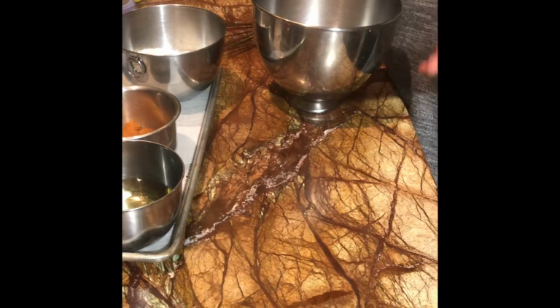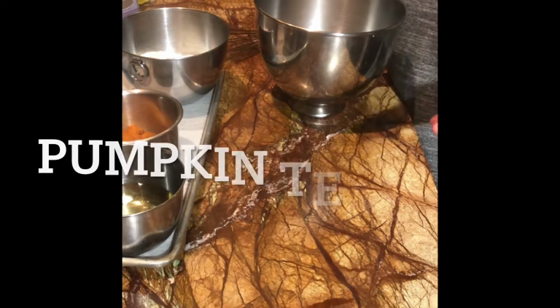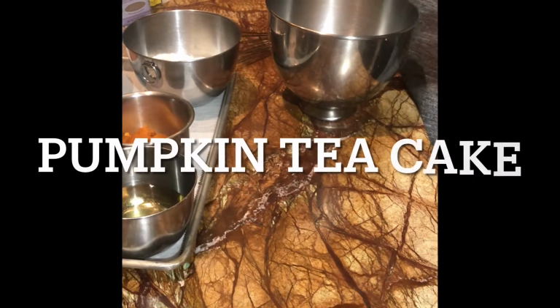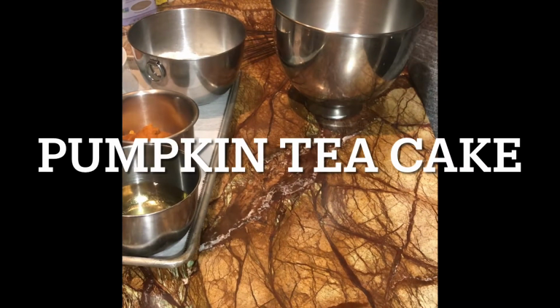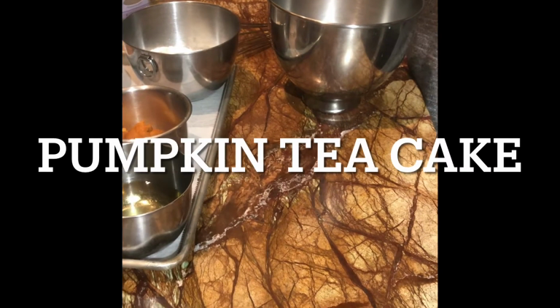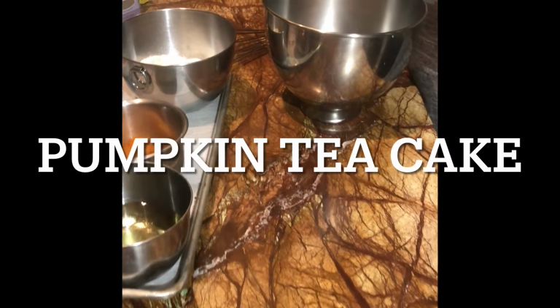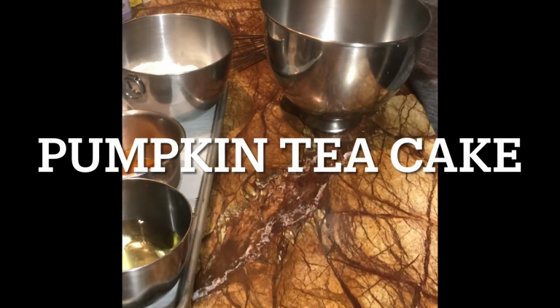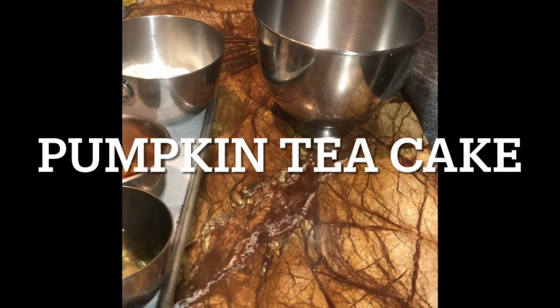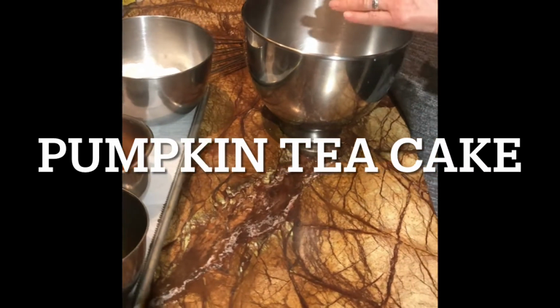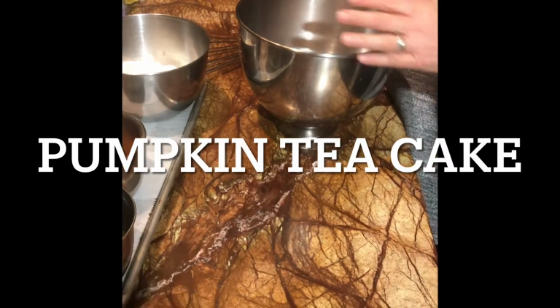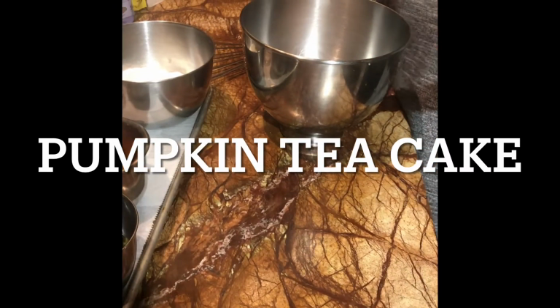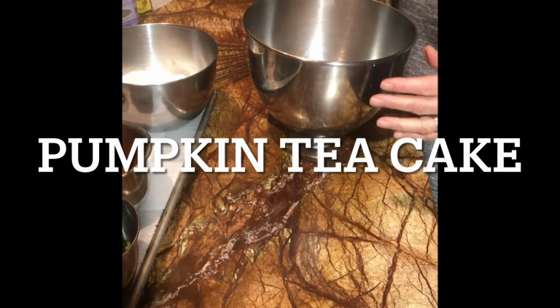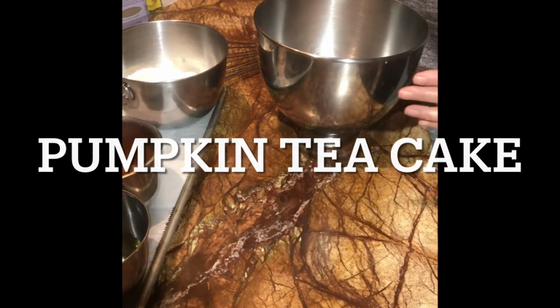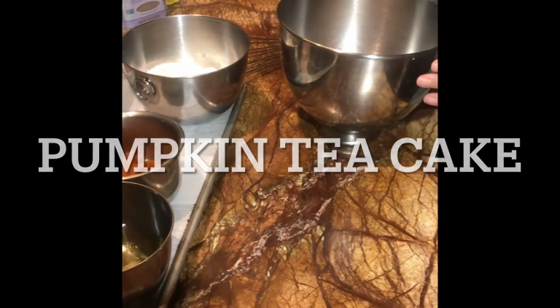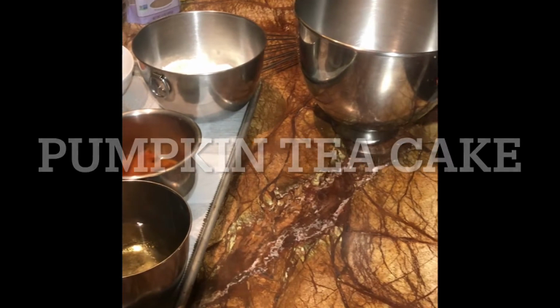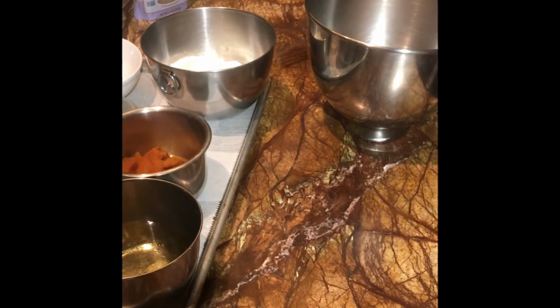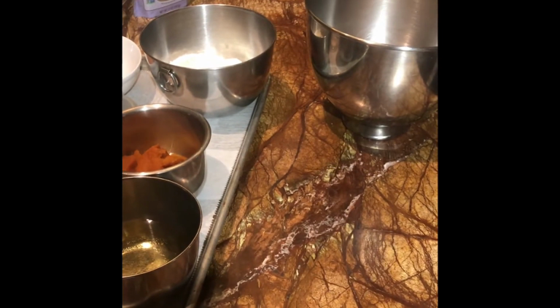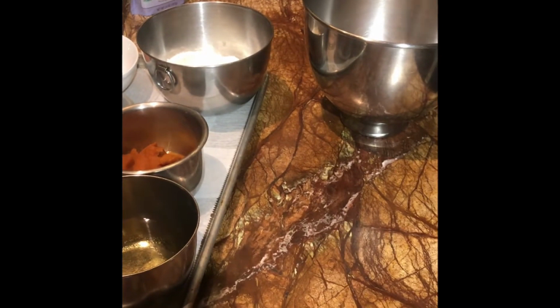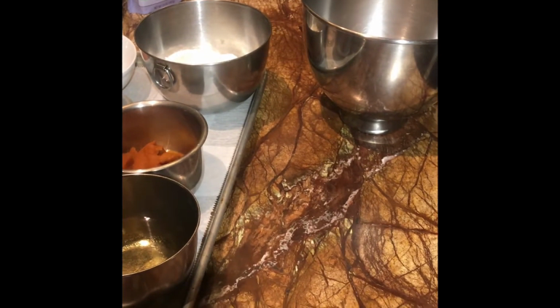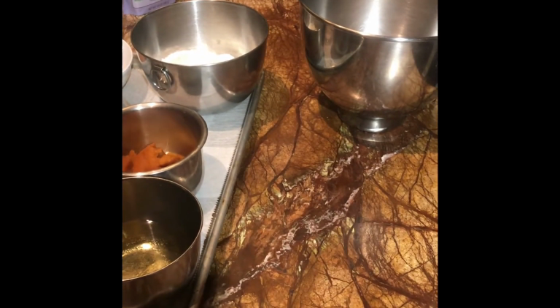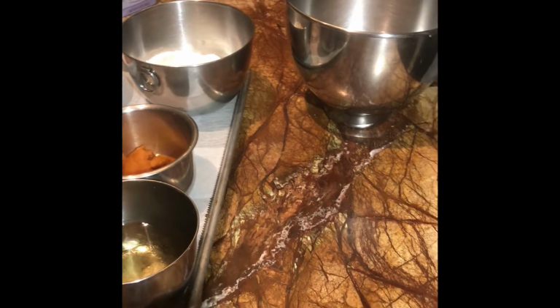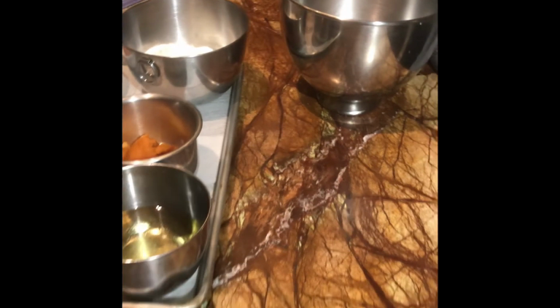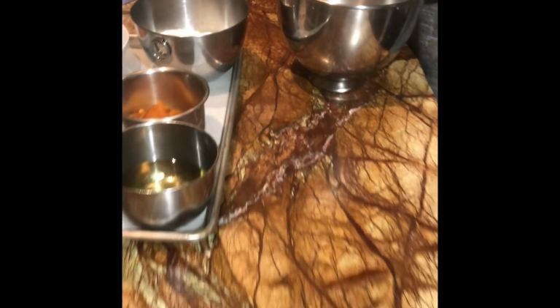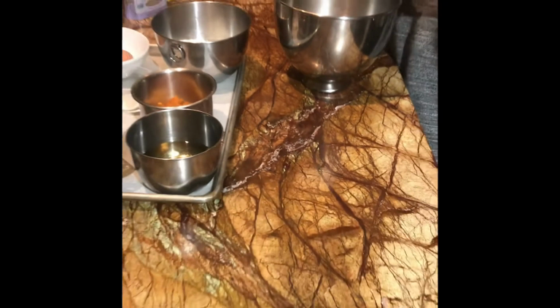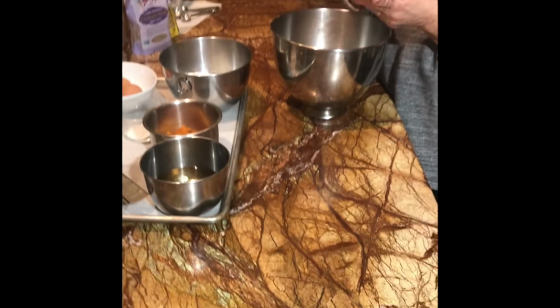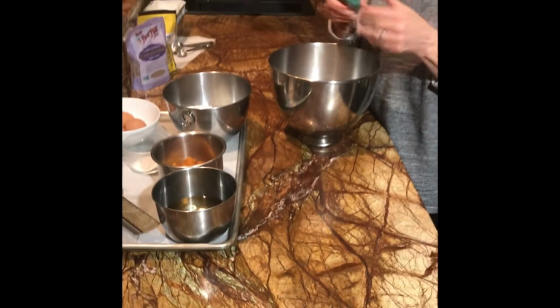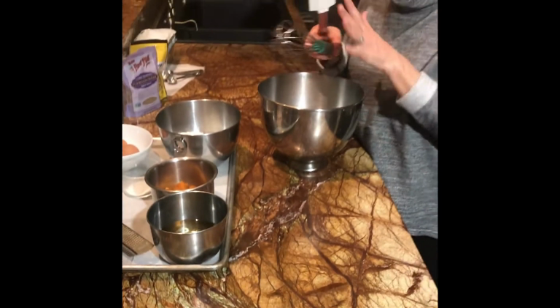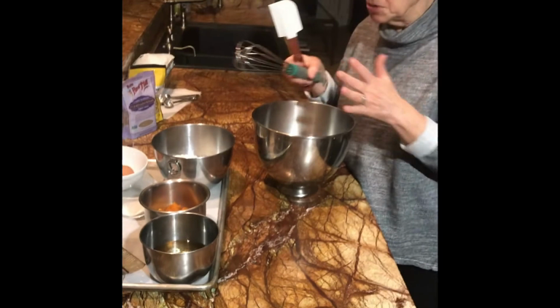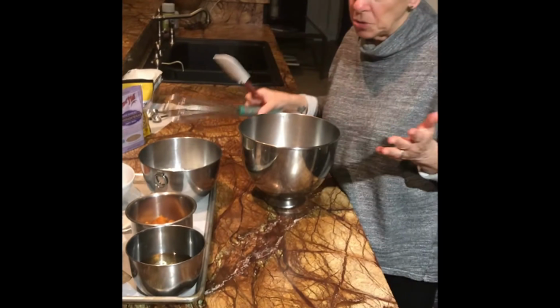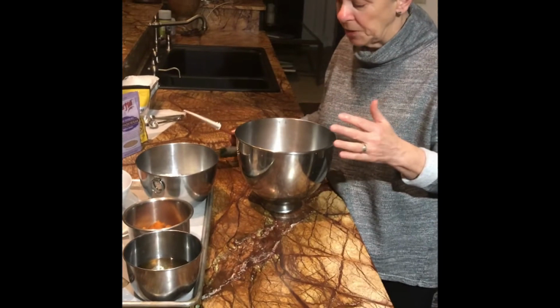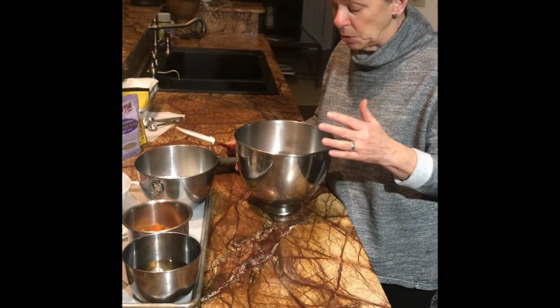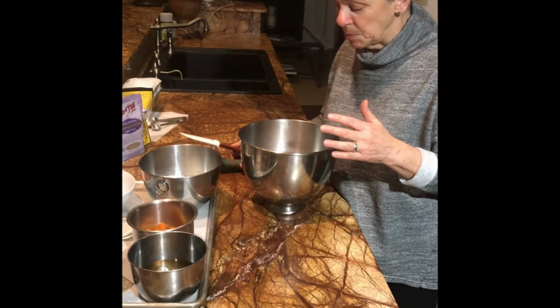An electric mixer can be used — a hand mixer or a KitchenAid — or it can be made by hand using a wire whip and a spatula. If you don't have these tools, you can do it with a wooden spoon.